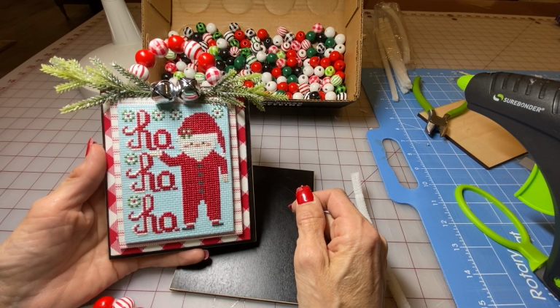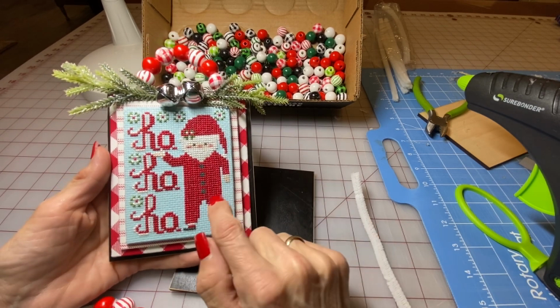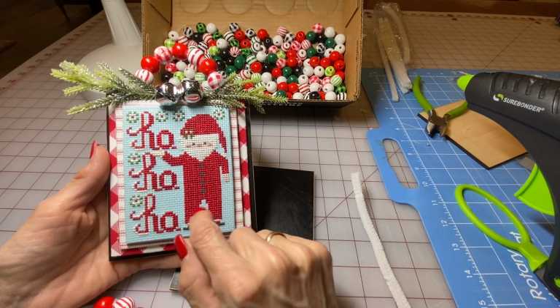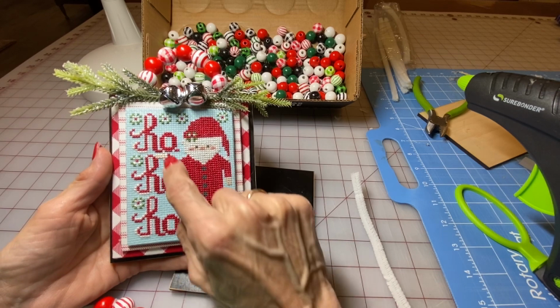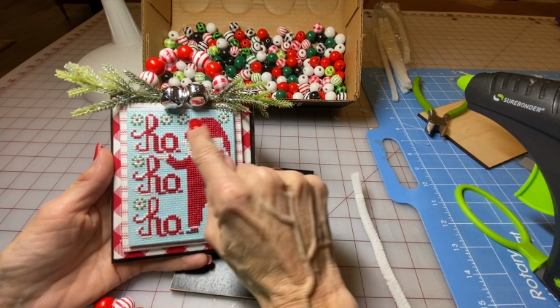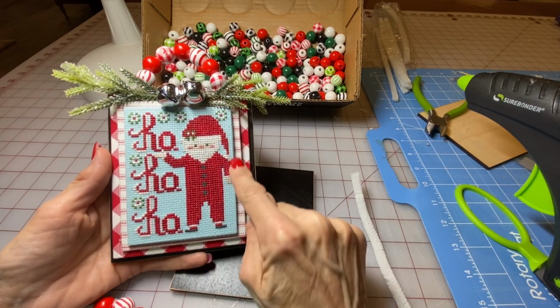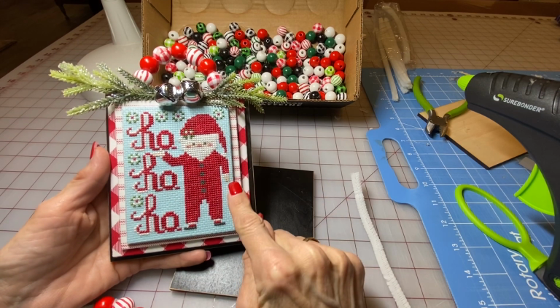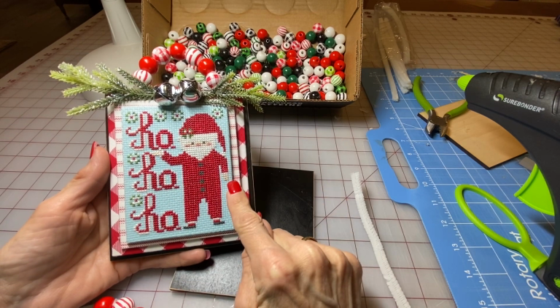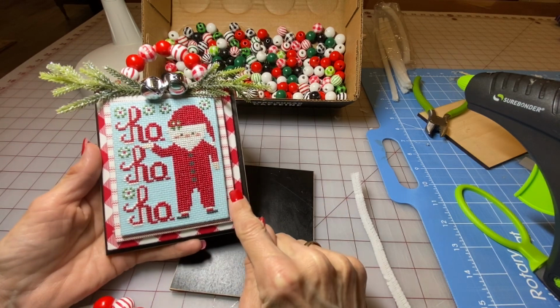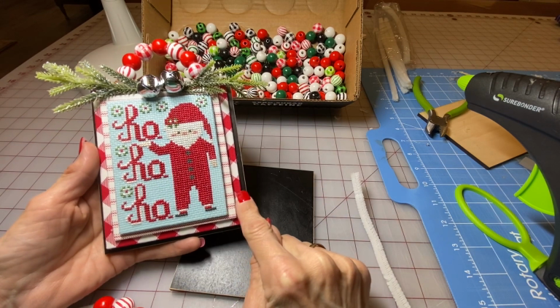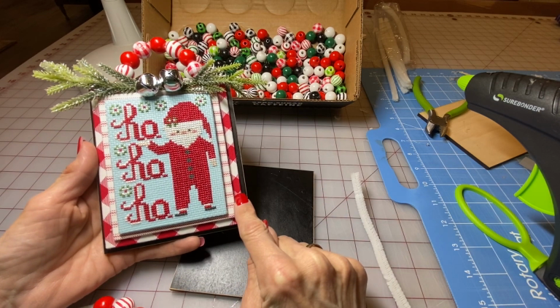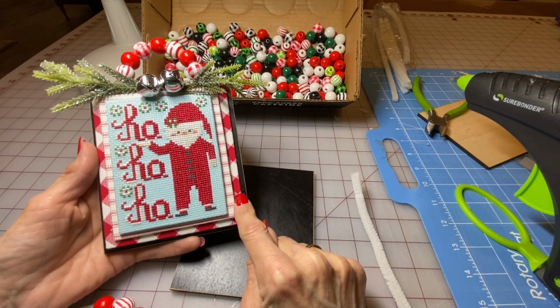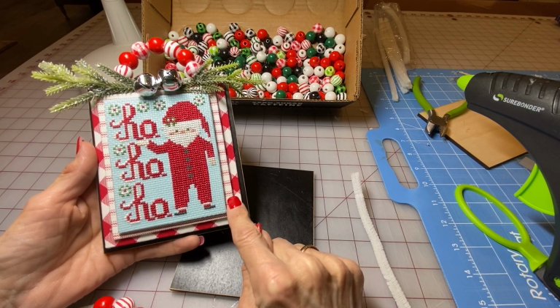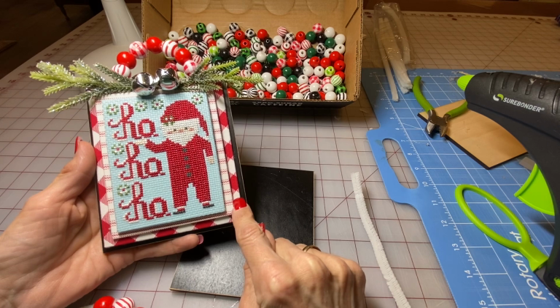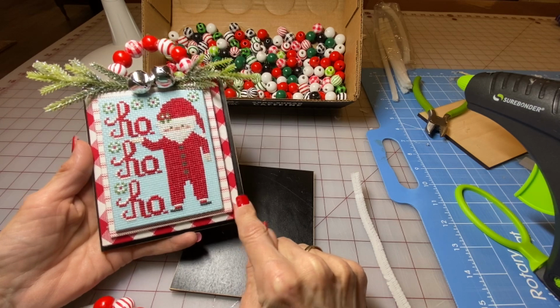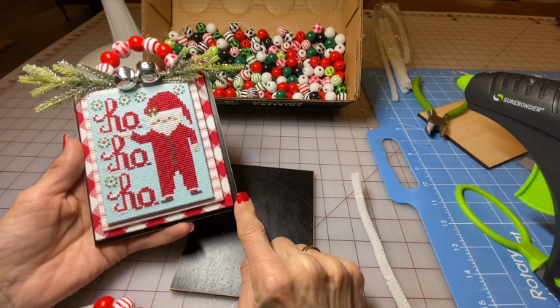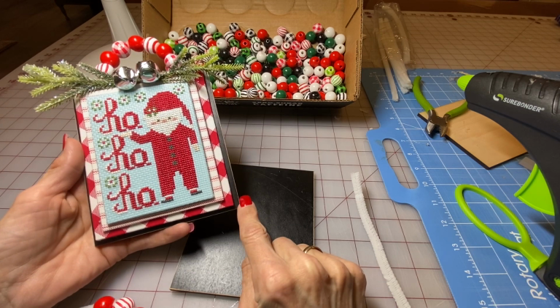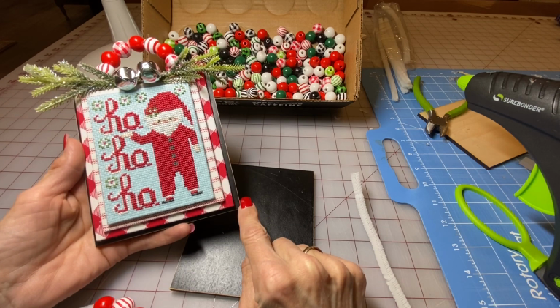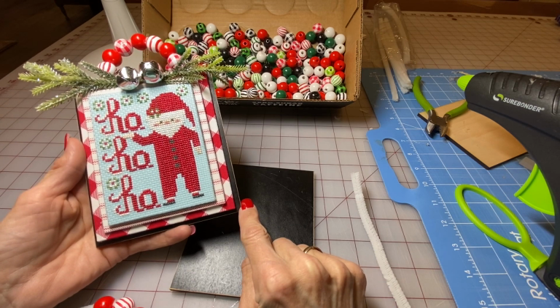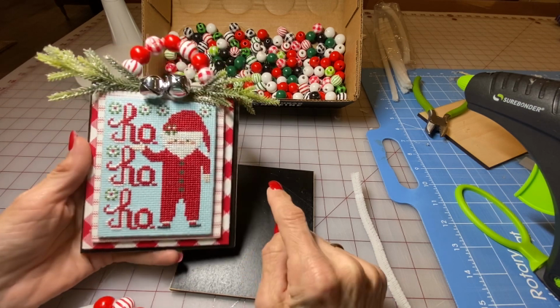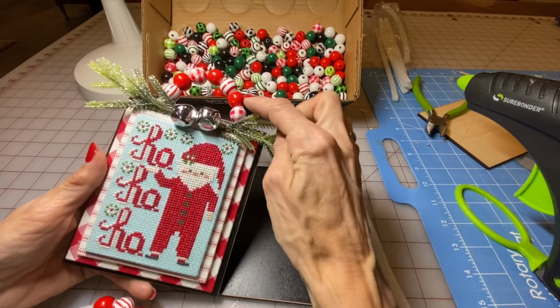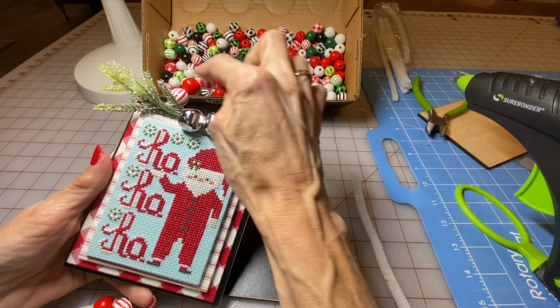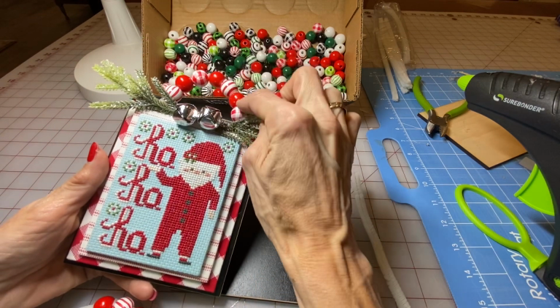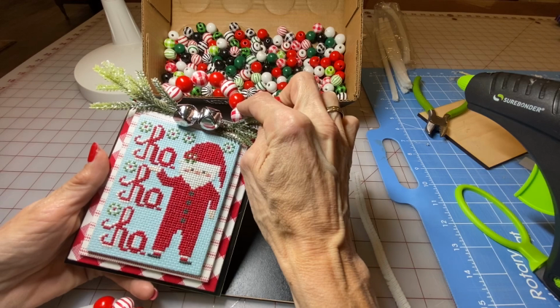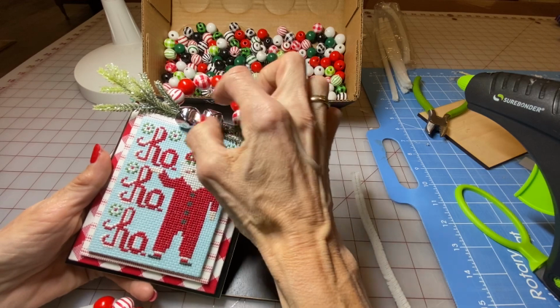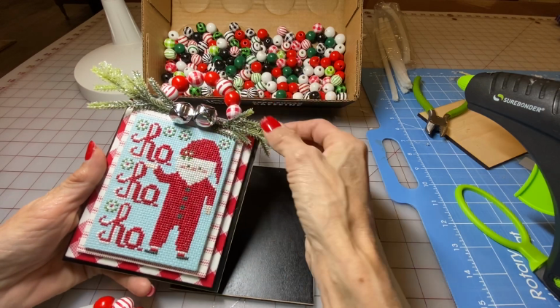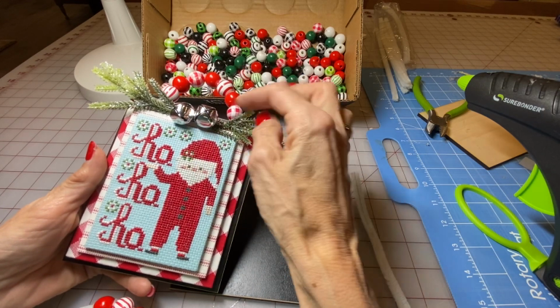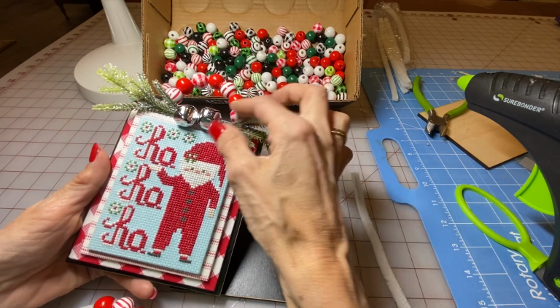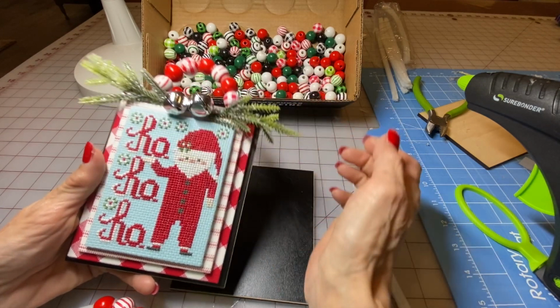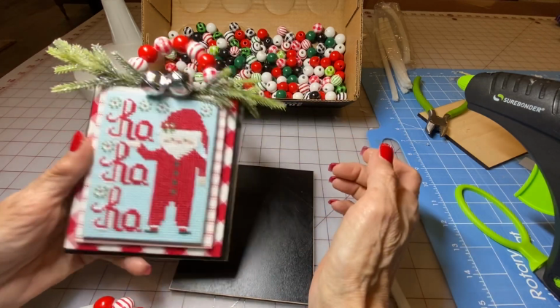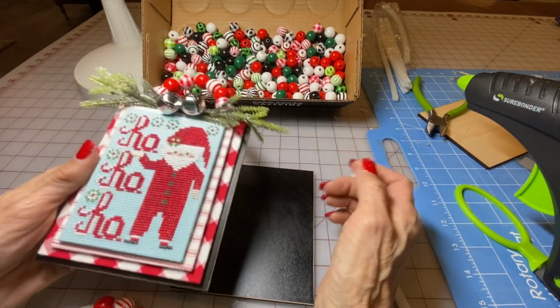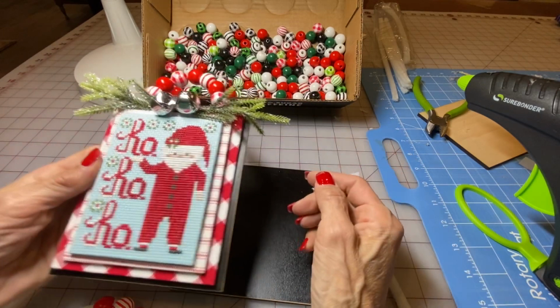It's a three by four size stitch and then I put a few layers behind it along with a wood backer. The little bead handle added some greens and I had some jingle bells so I put those on.